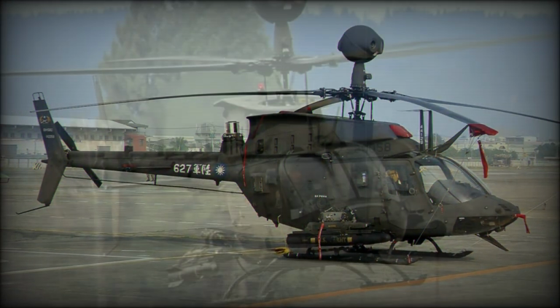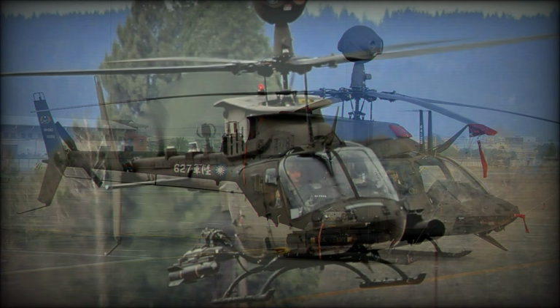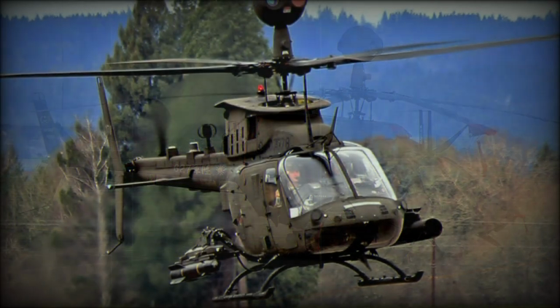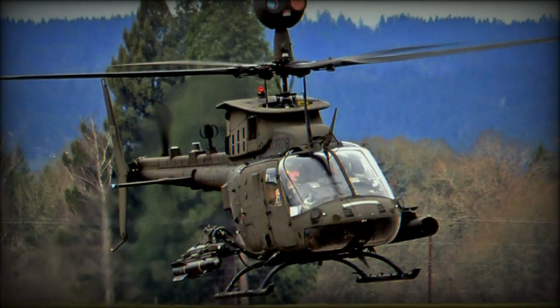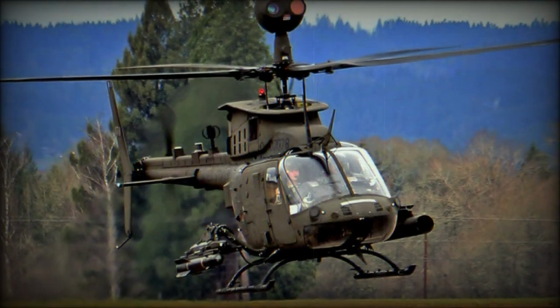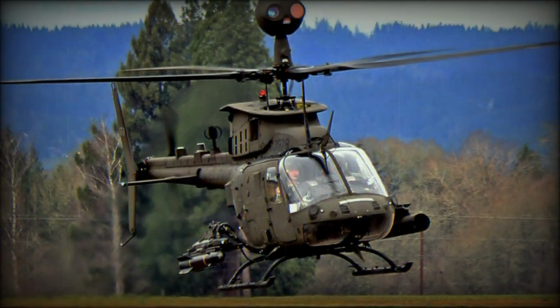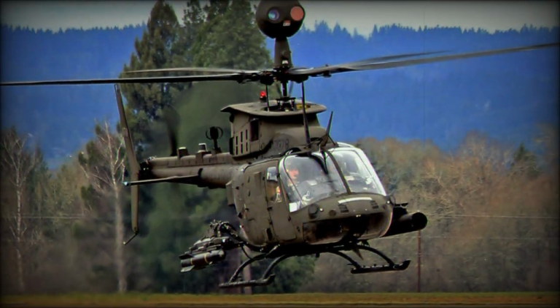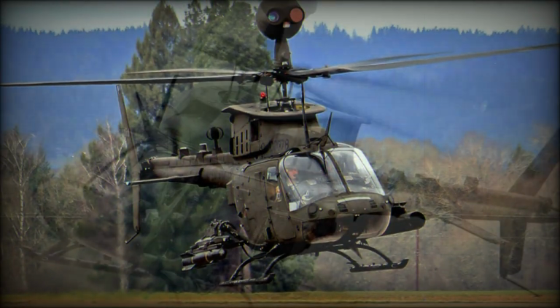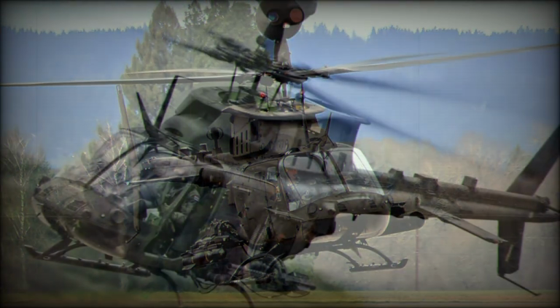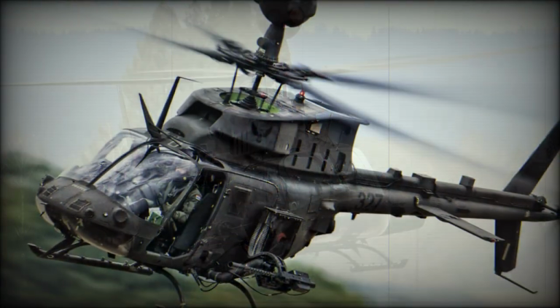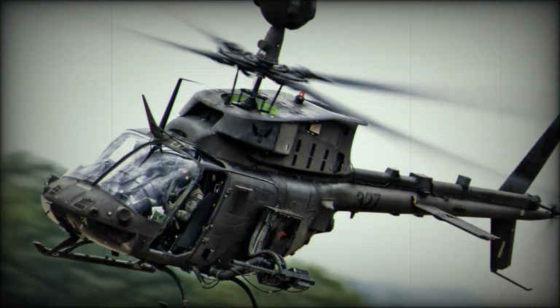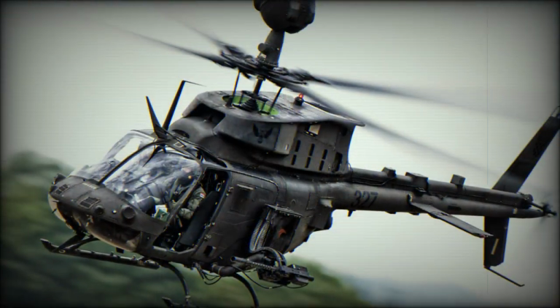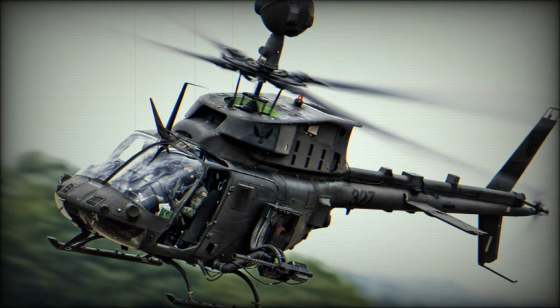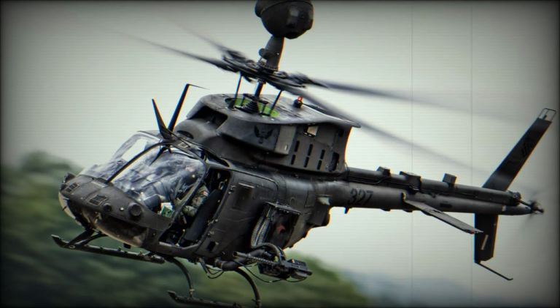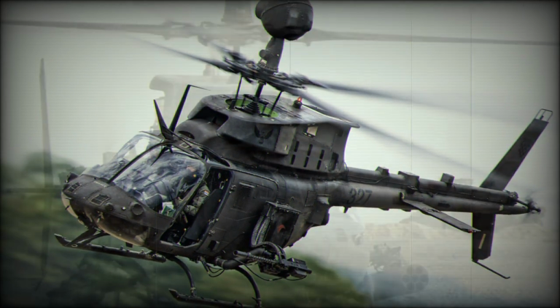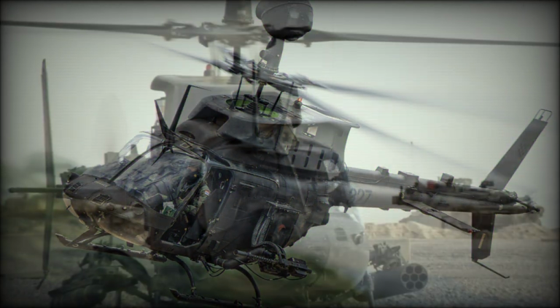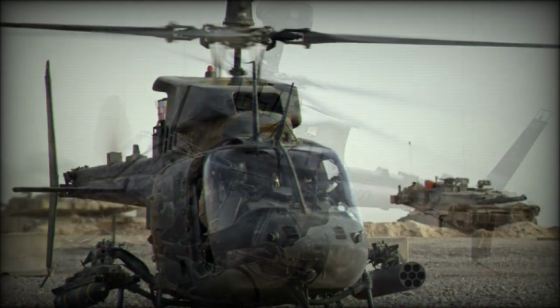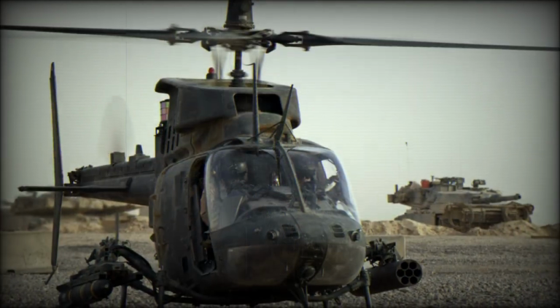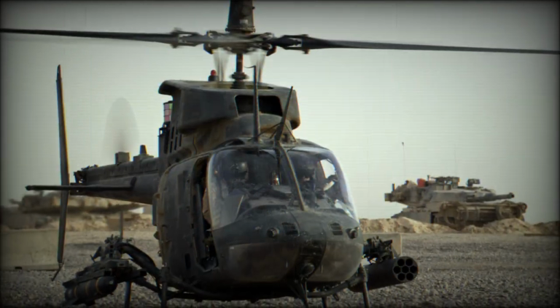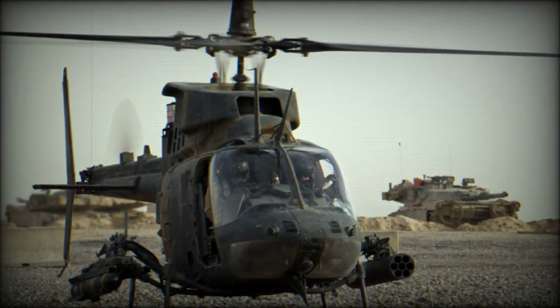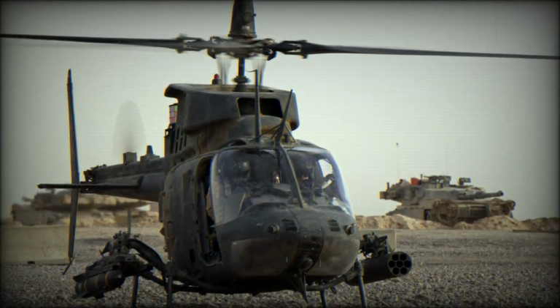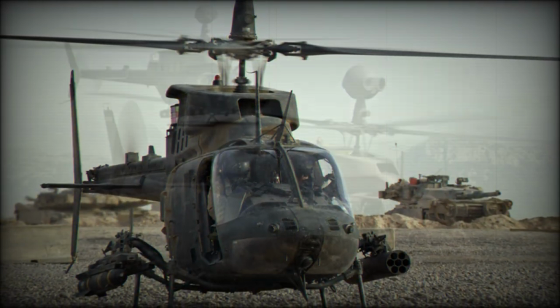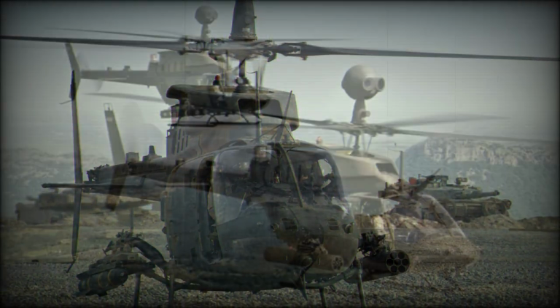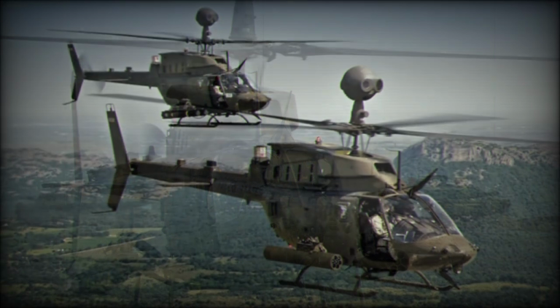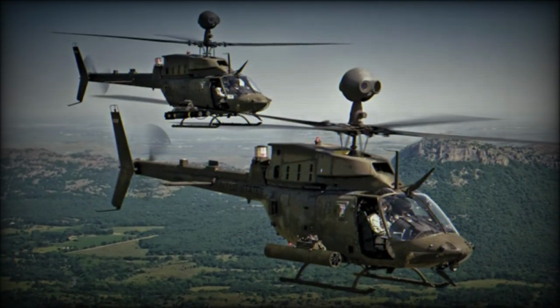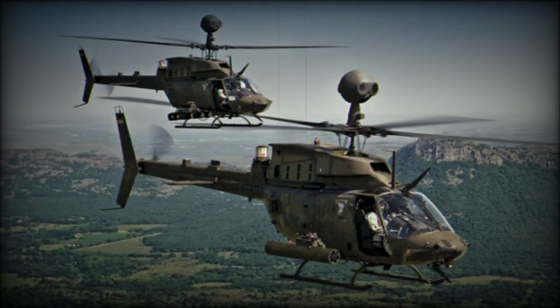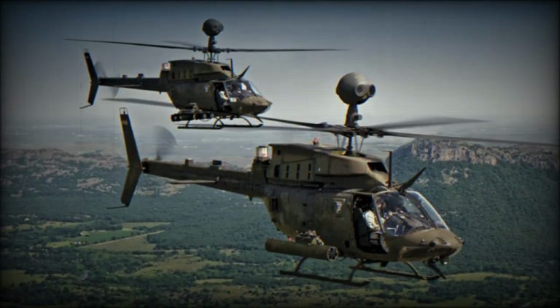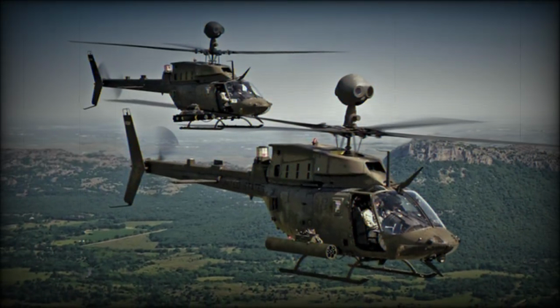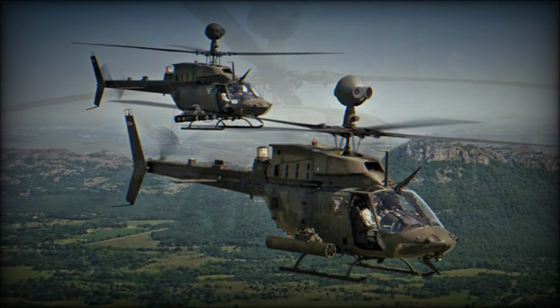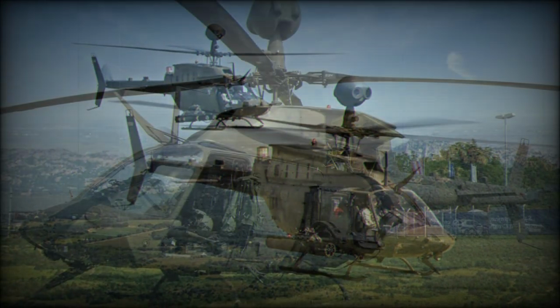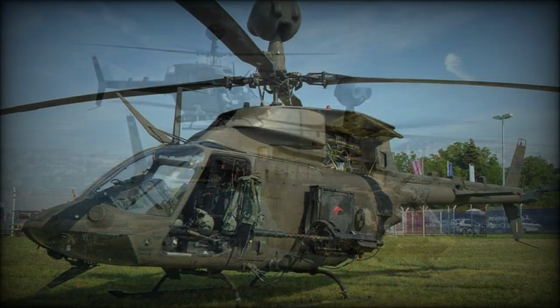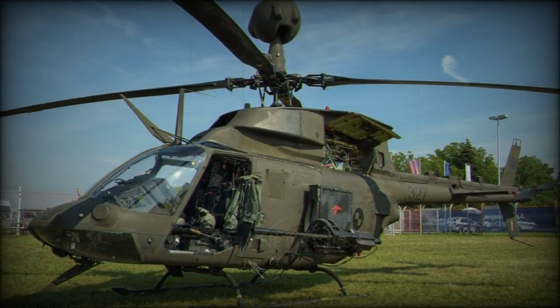Taiwan is the only export operator of new-build full-standard OH-58Ds, receiving 26 examples from 1993. Saudi Arabia operates 15 of the simplified Model 406CS Combat Scout variant.